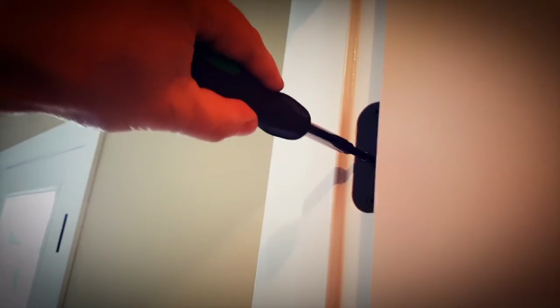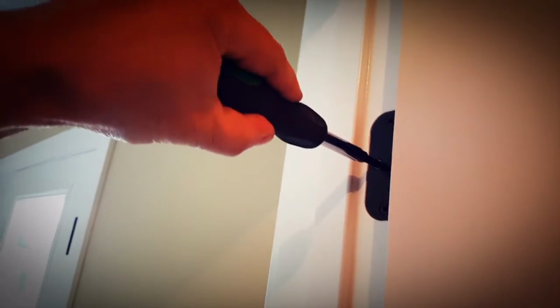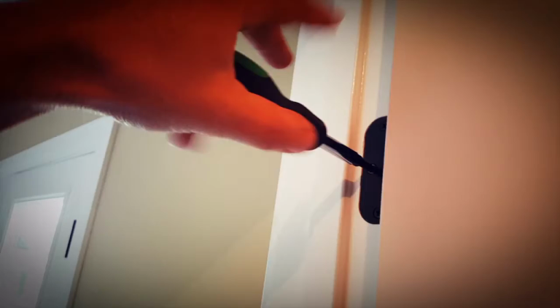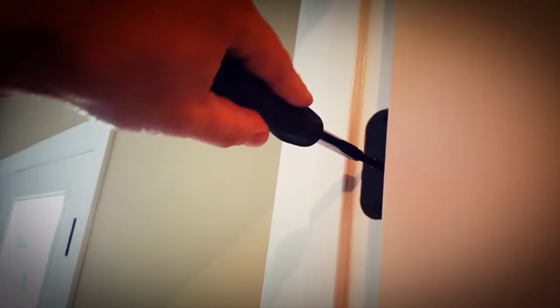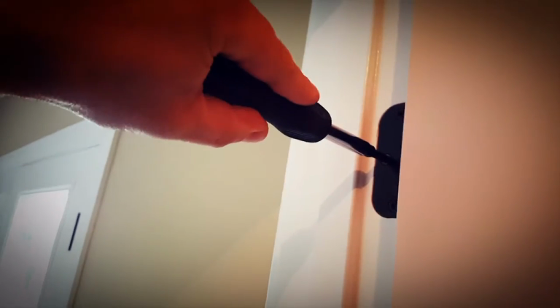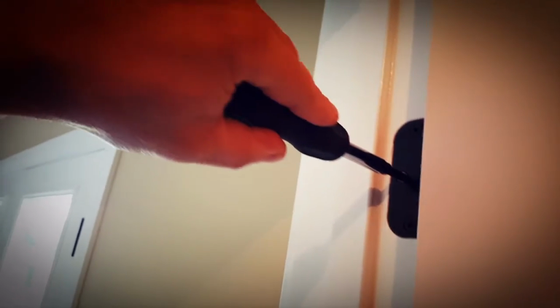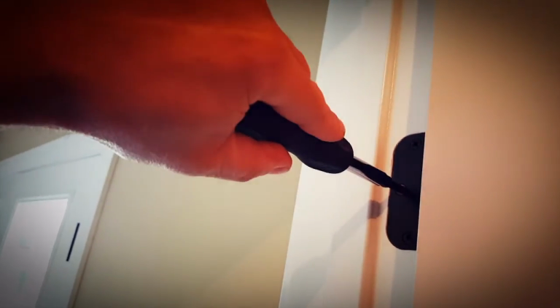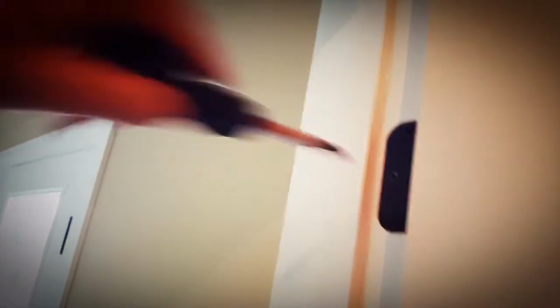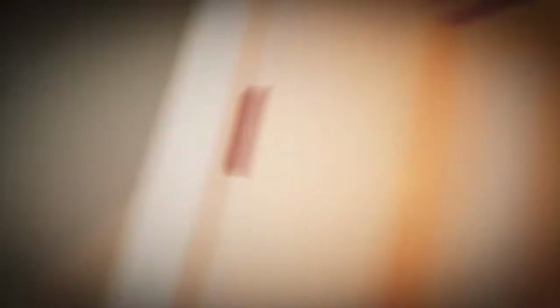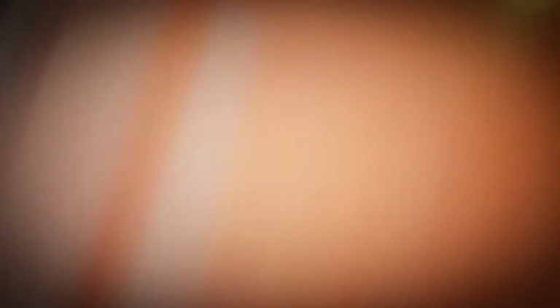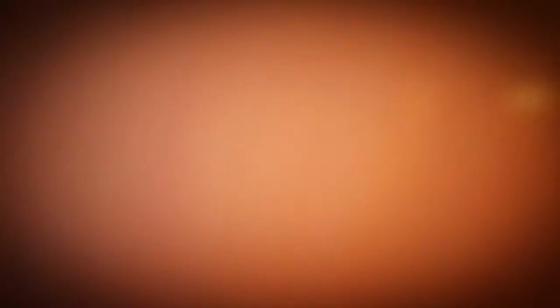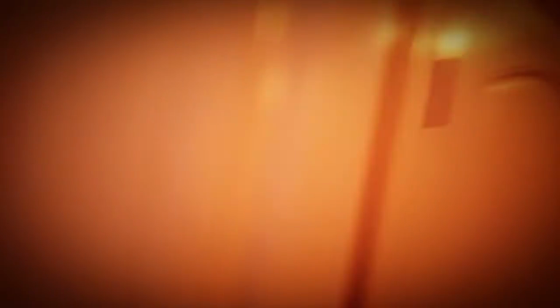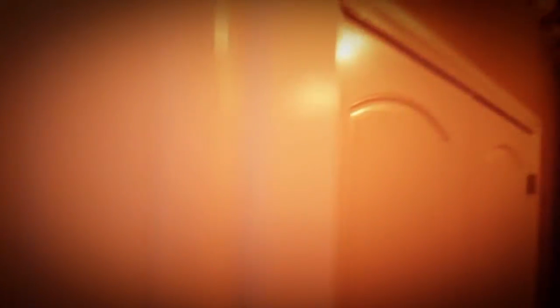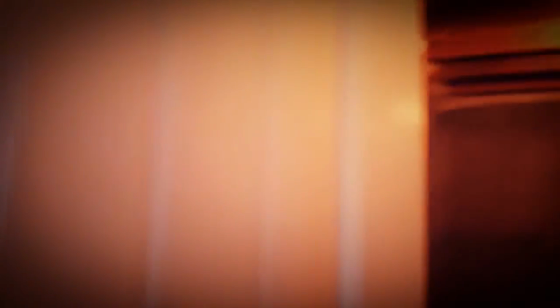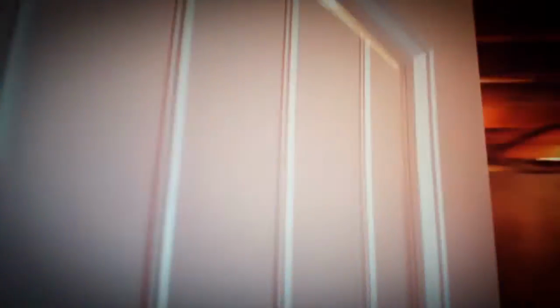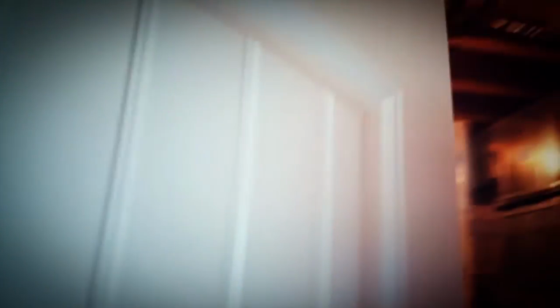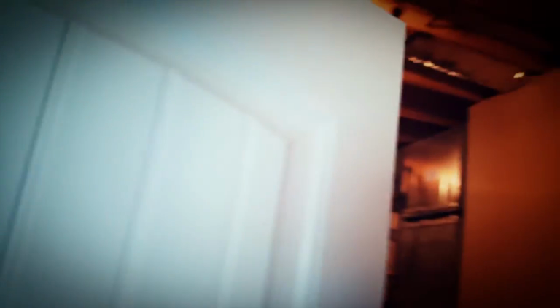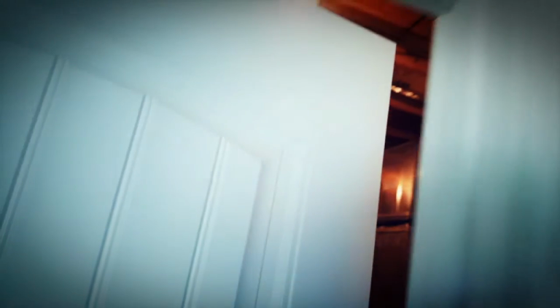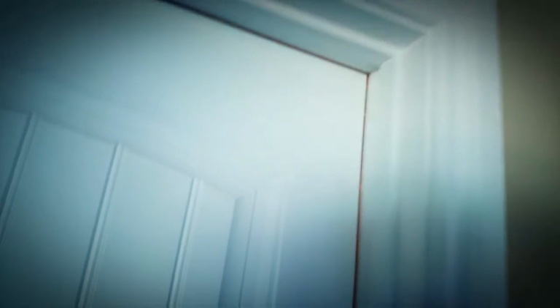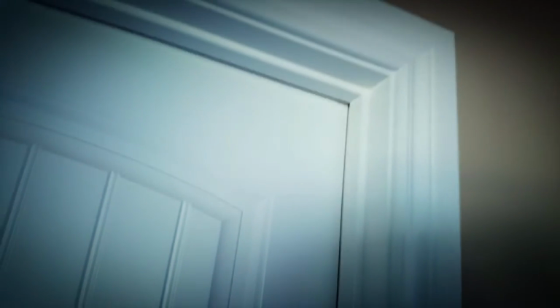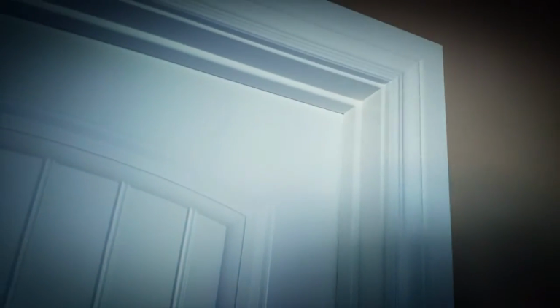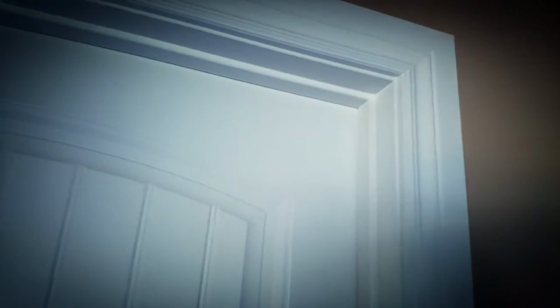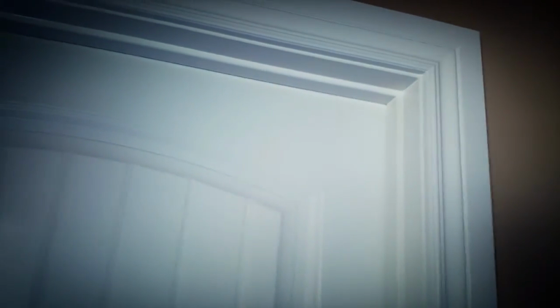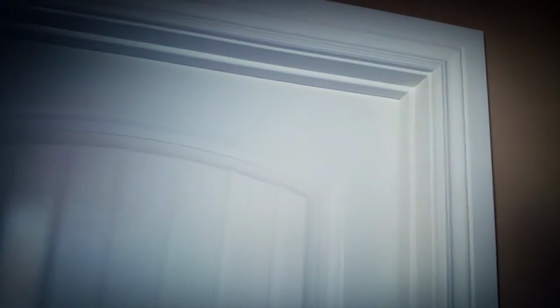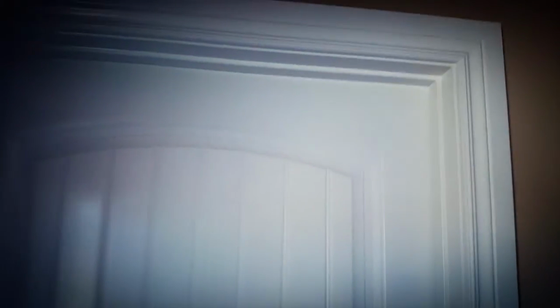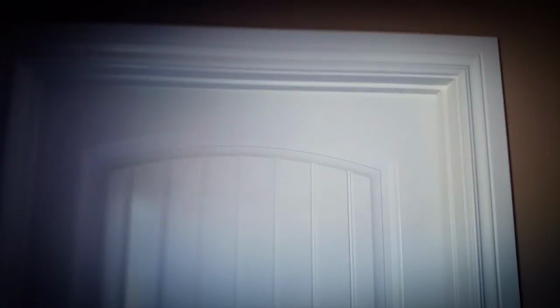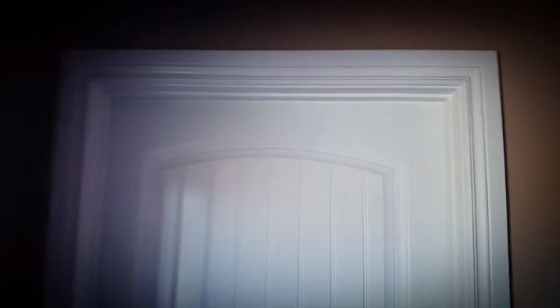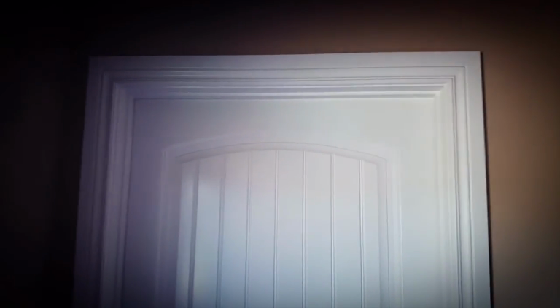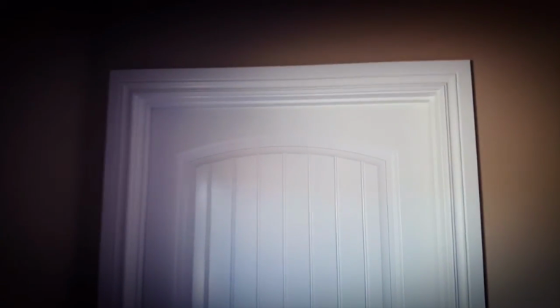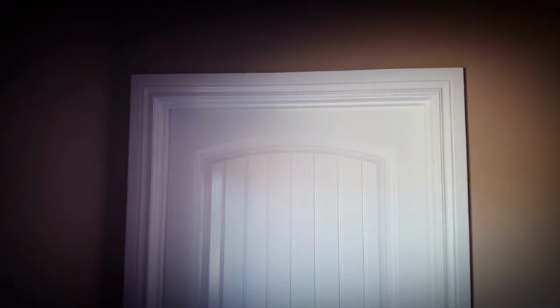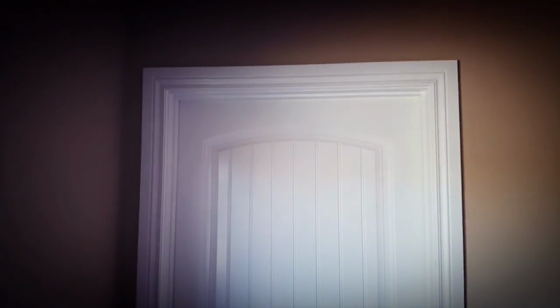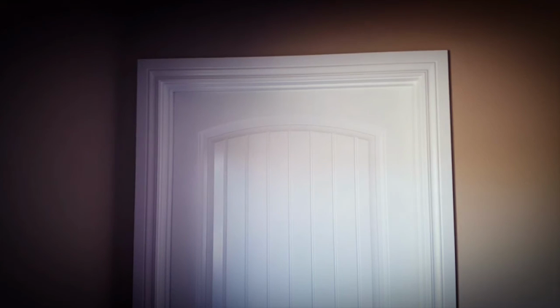Now that this screw has been replaced with a longer one and I've tightened it up, it should have pulled the door over. Now this door closes, and that's how you rack a door.